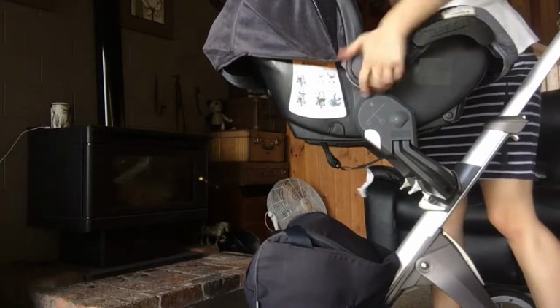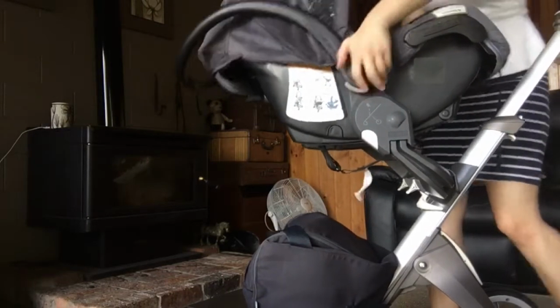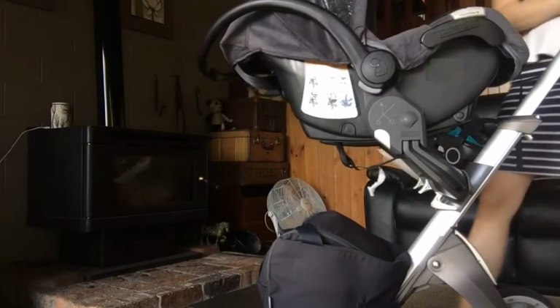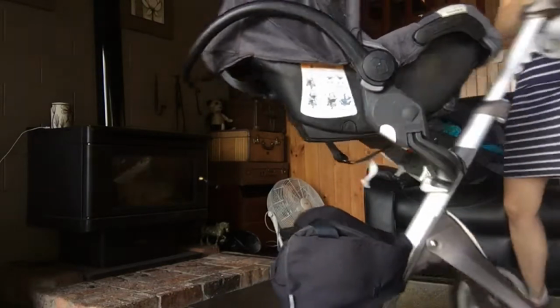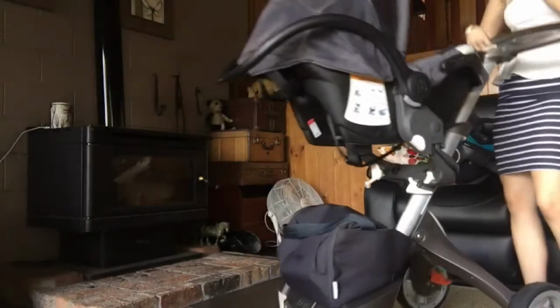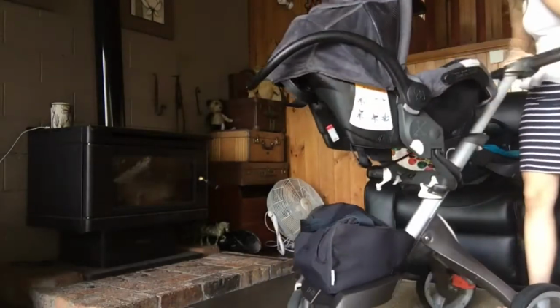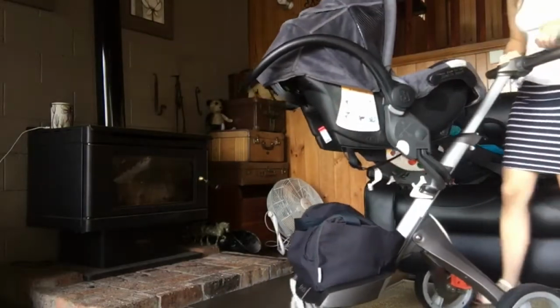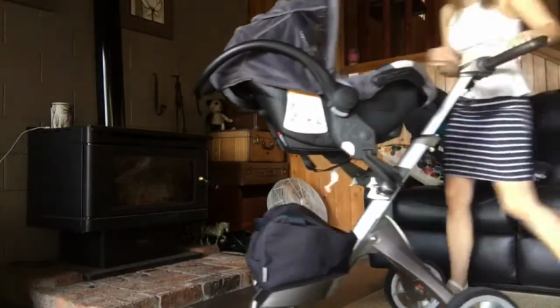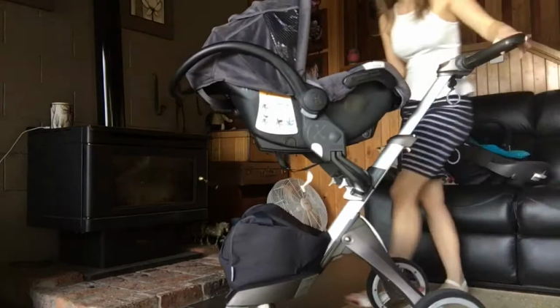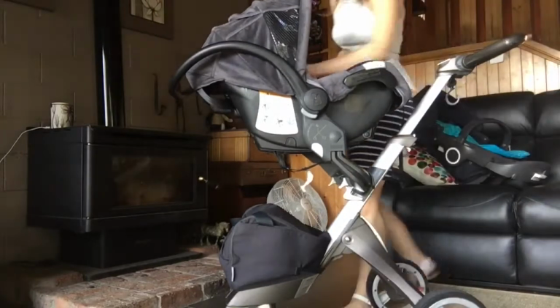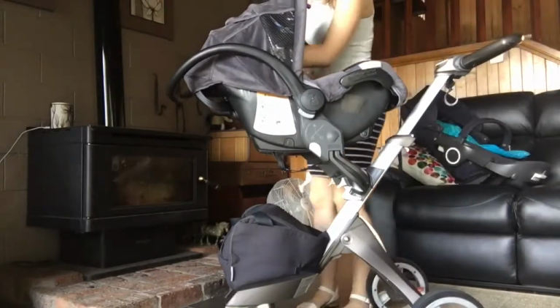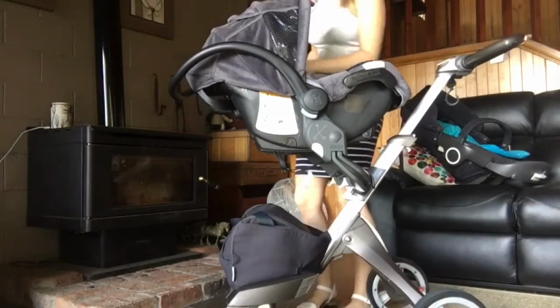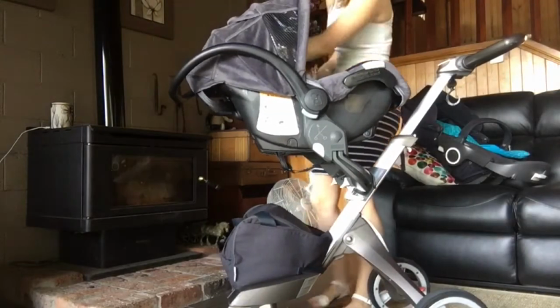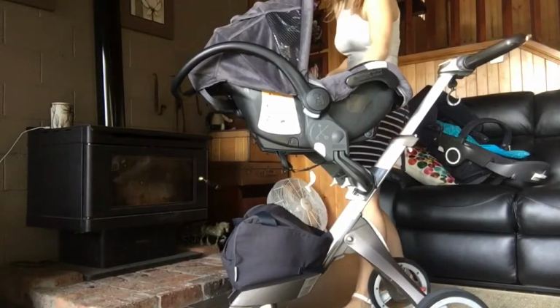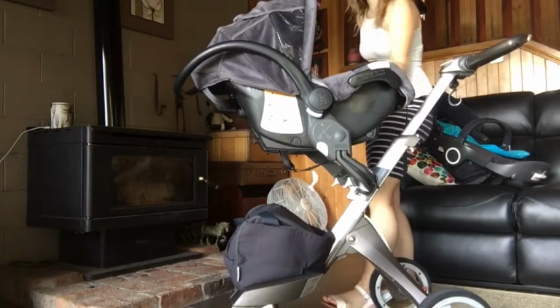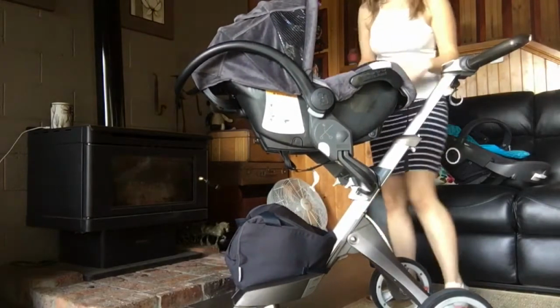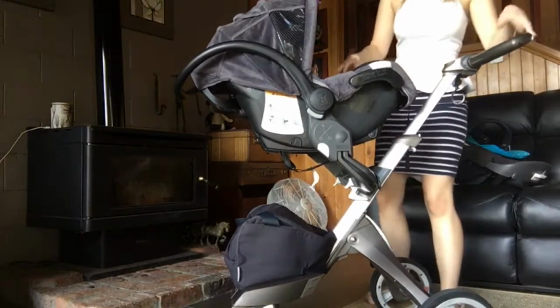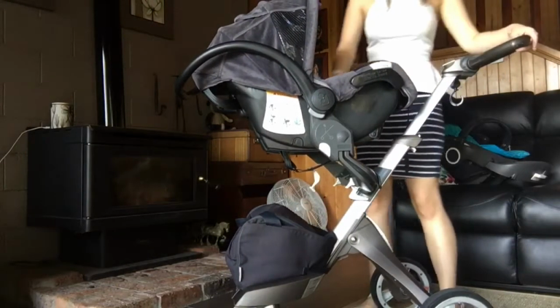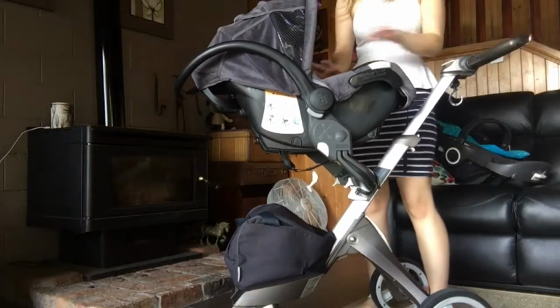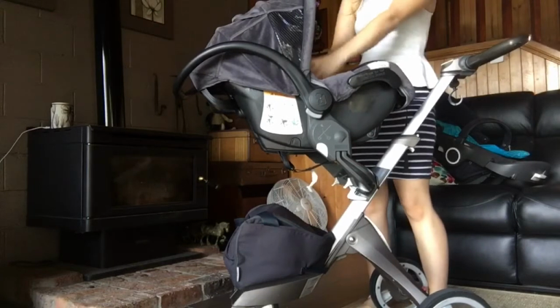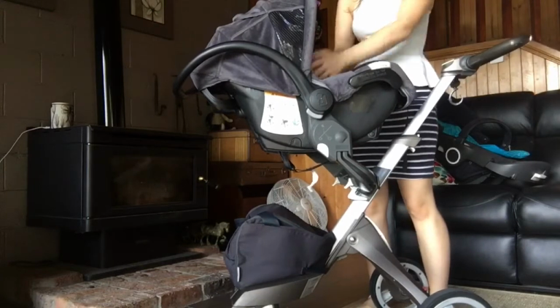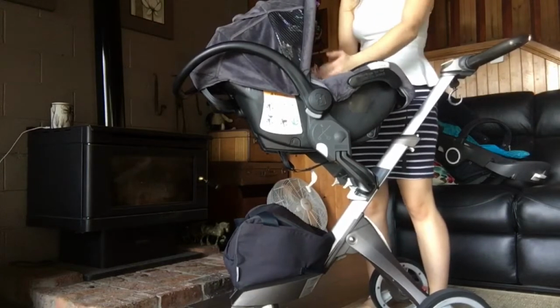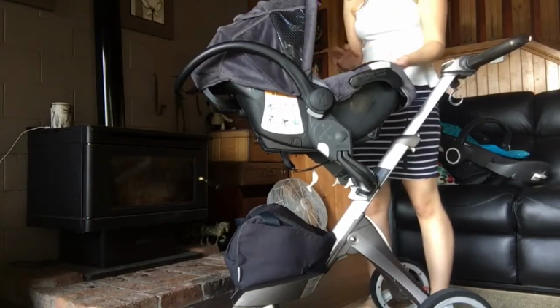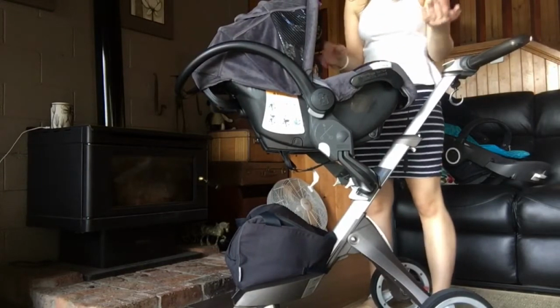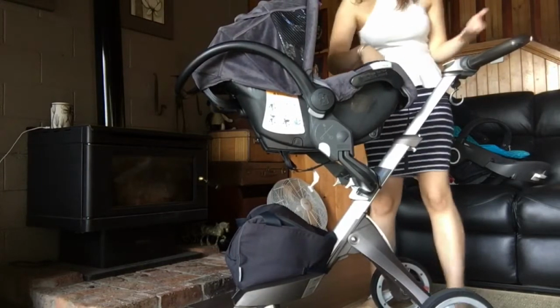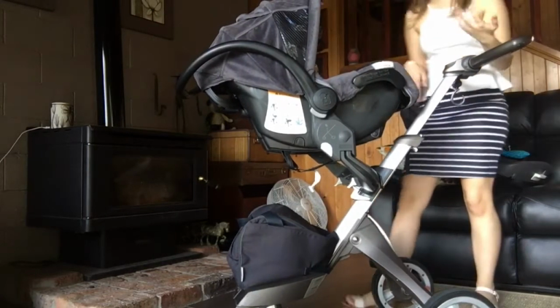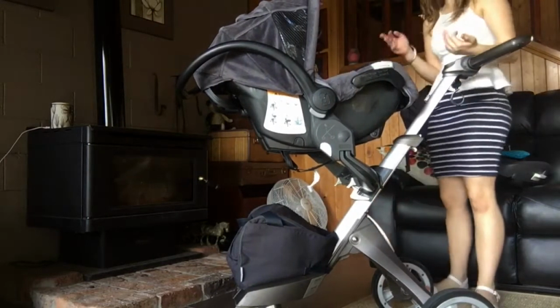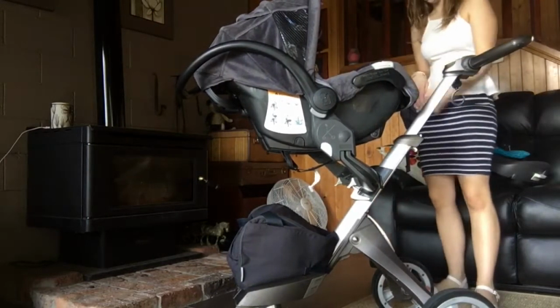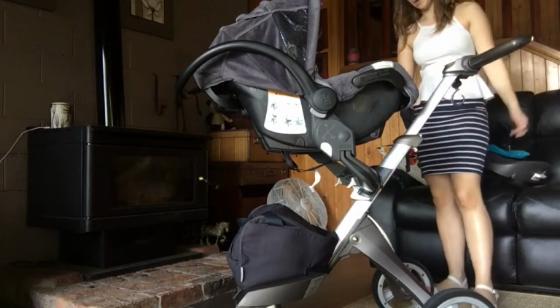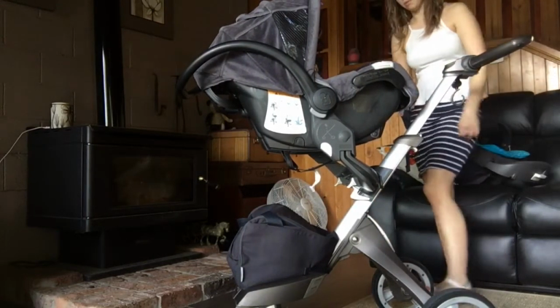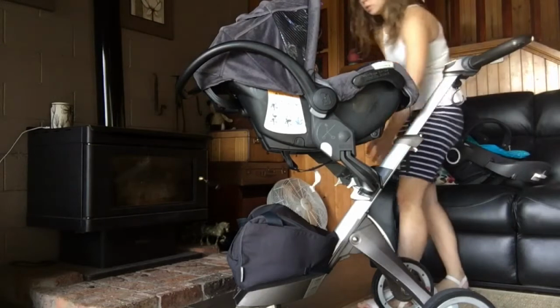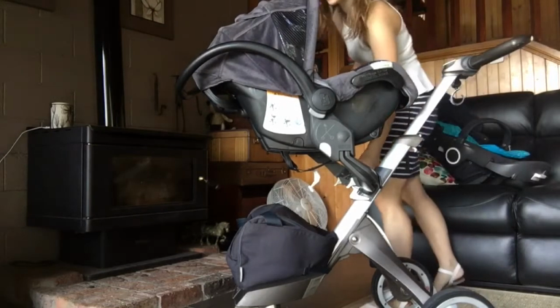It's super high — look how close bub is to you. Right here, I don't have to bend over or anything. Bub is right here at my level. If you were taller or shorter it would depend, but for me that's an awesome height.